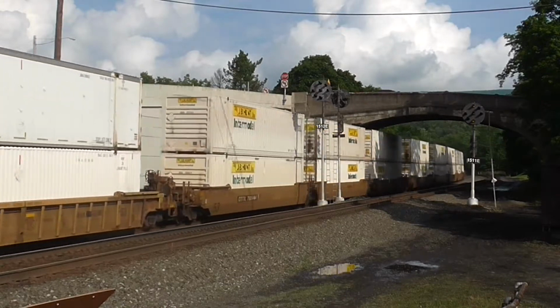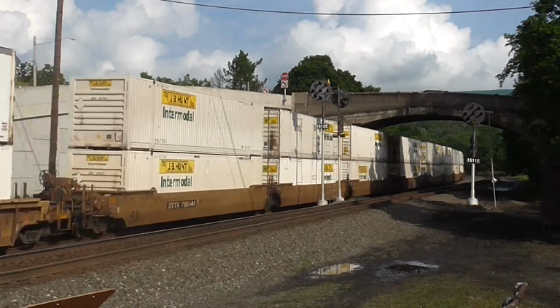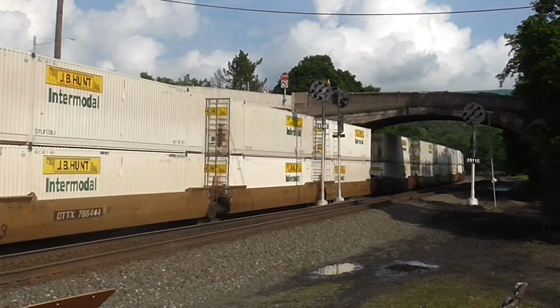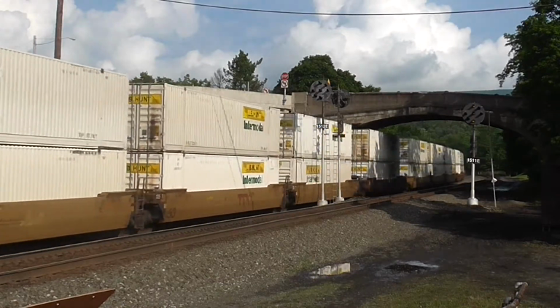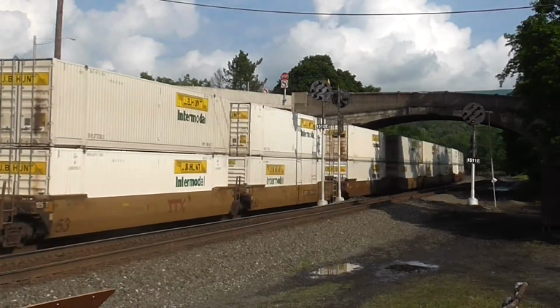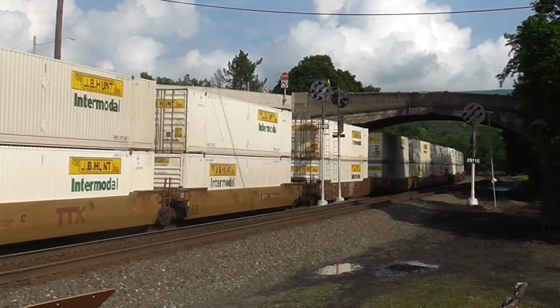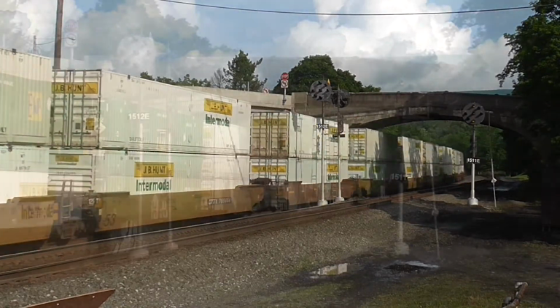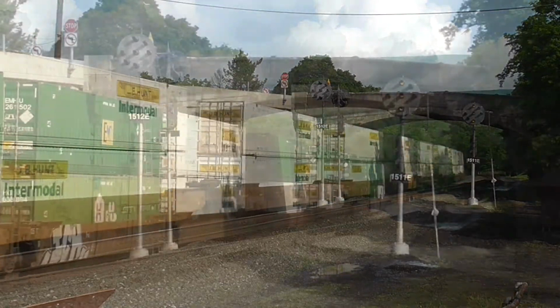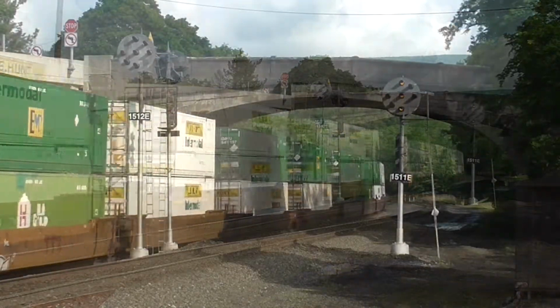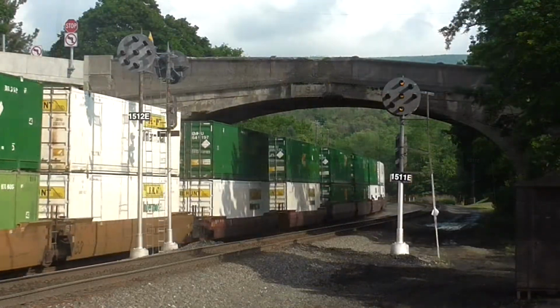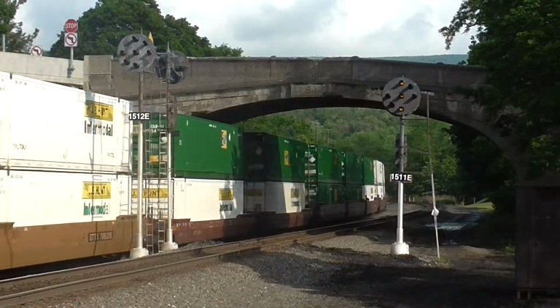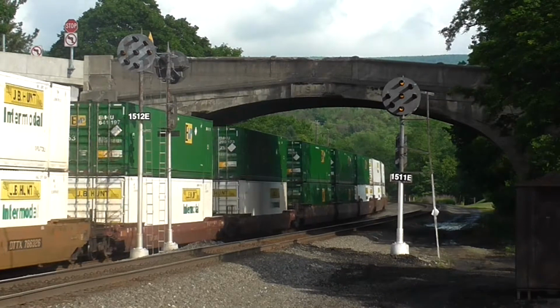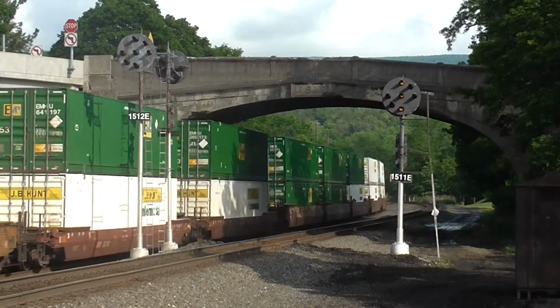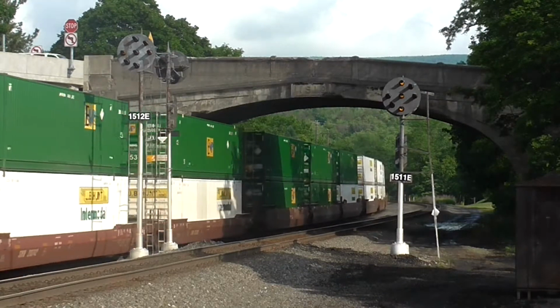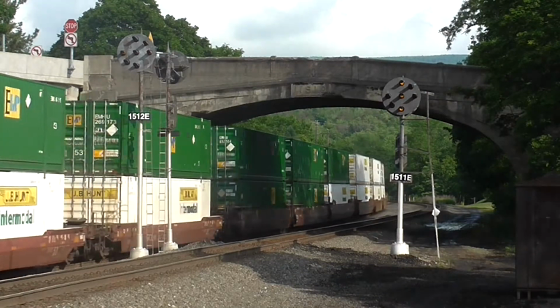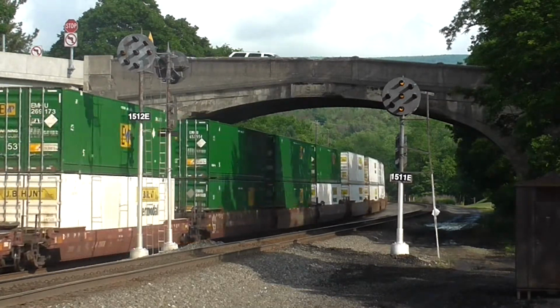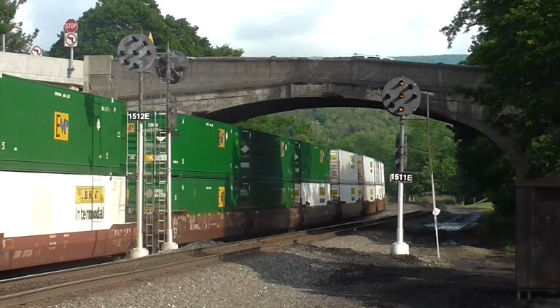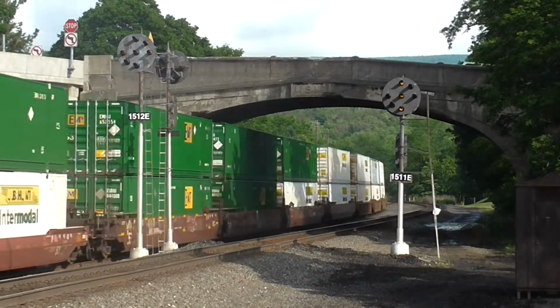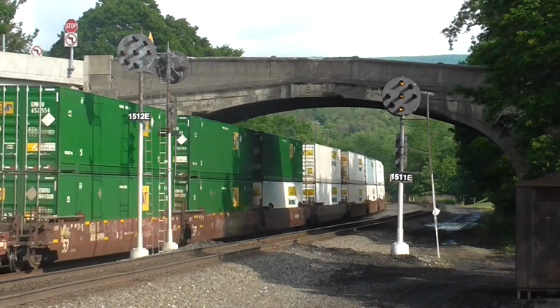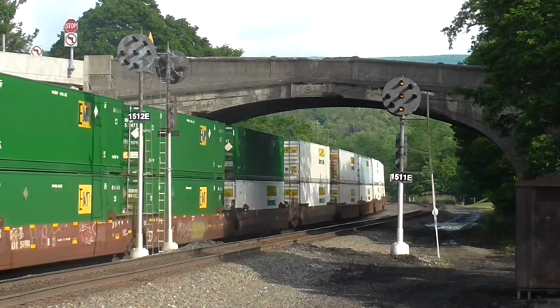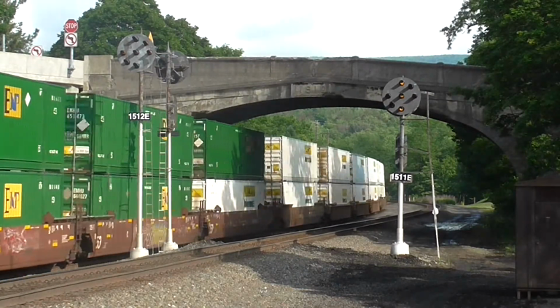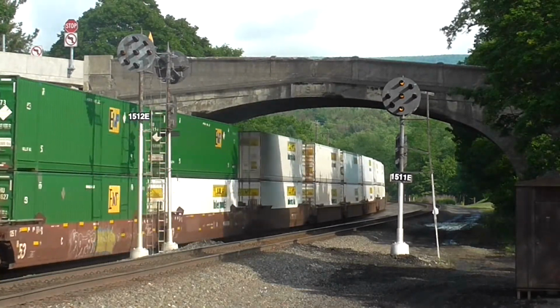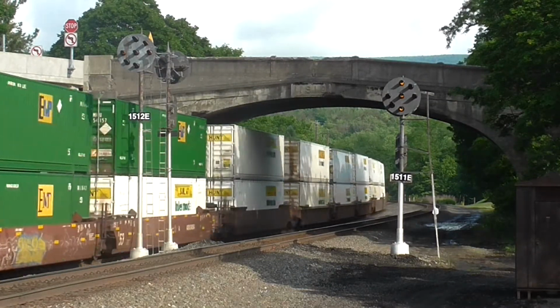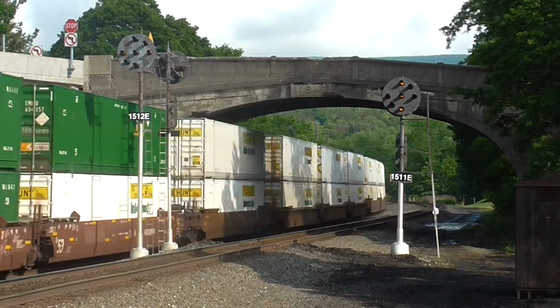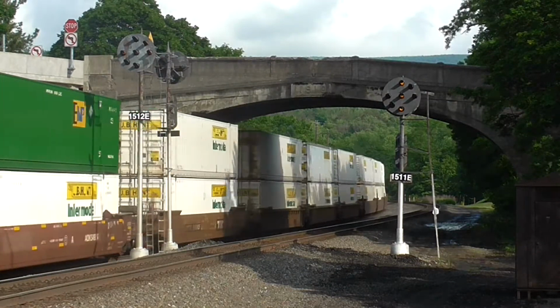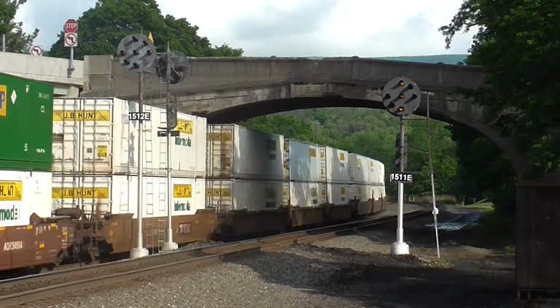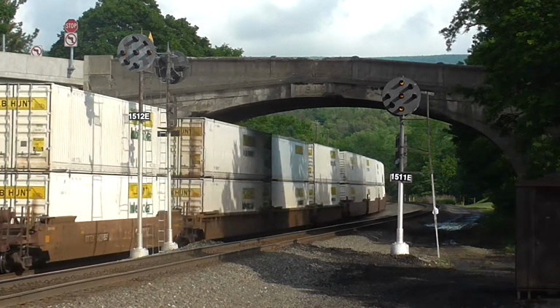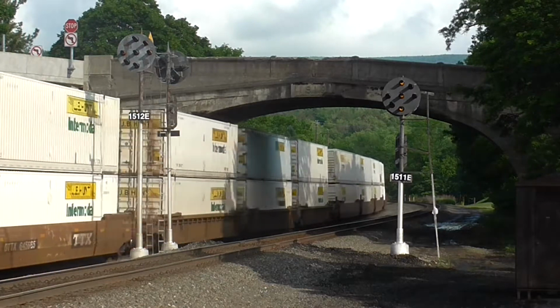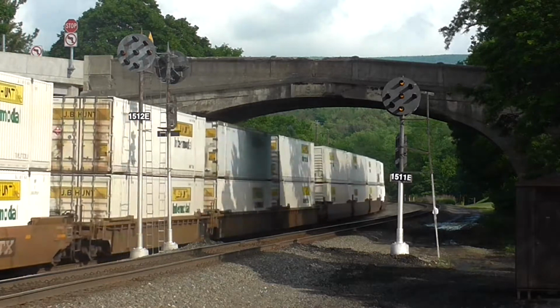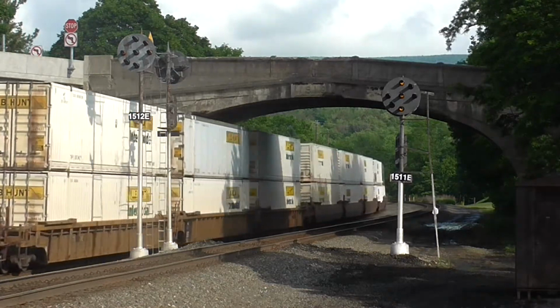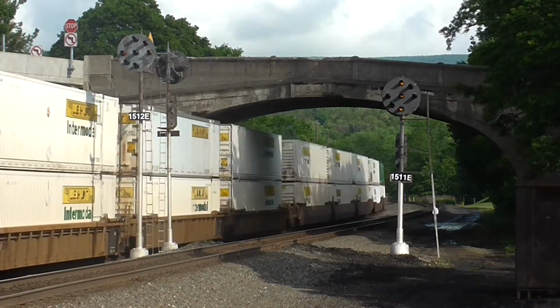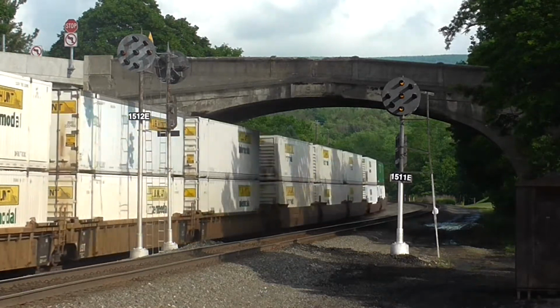Stacks head westbound through Port Royal, milepost 151. NS began adding updated milepost markers to all the signals on the Pittsburgh Line in early 2016, some of which can be seen on these signals.